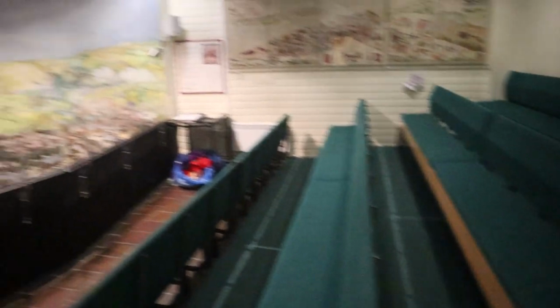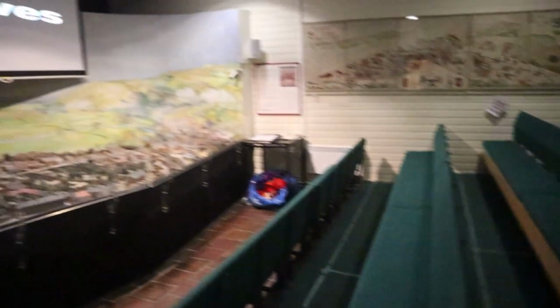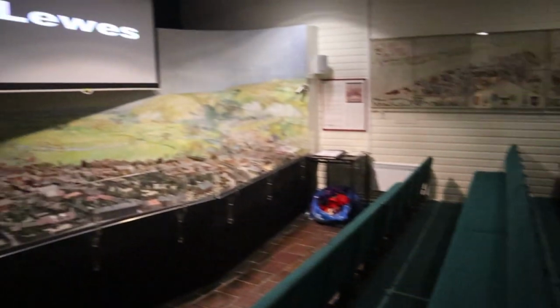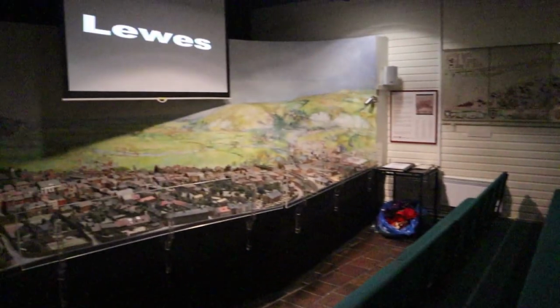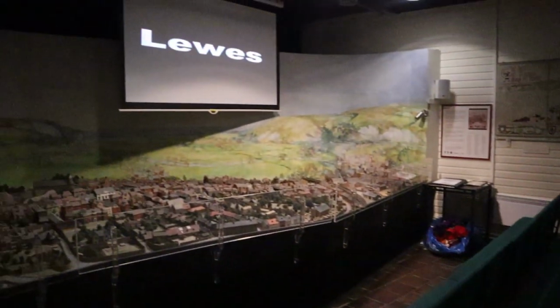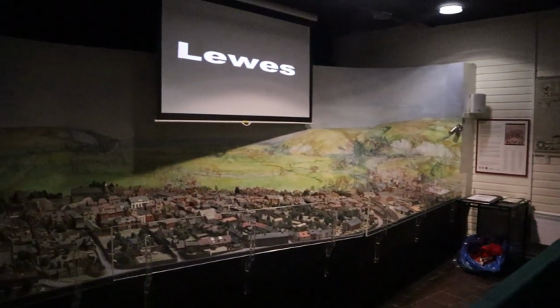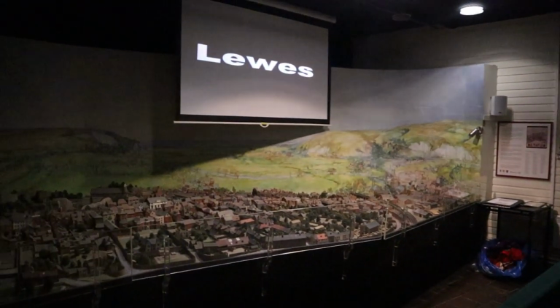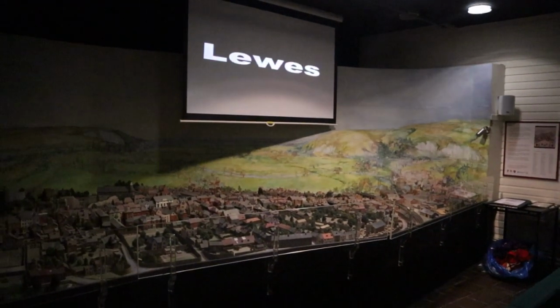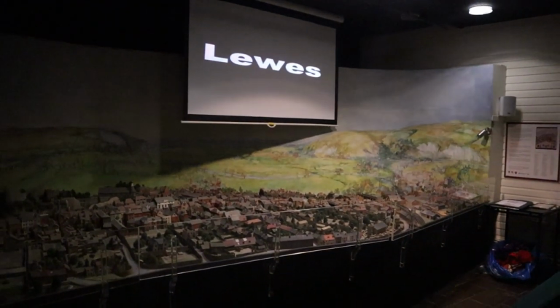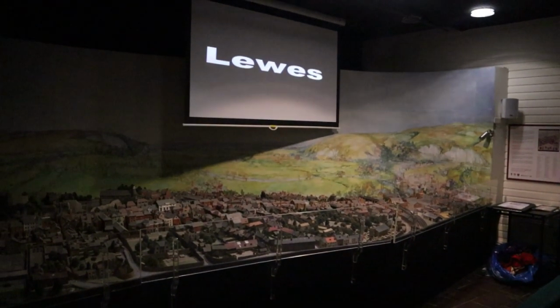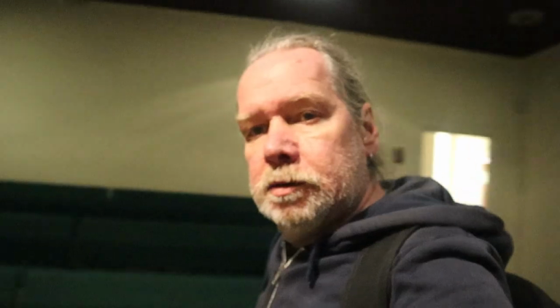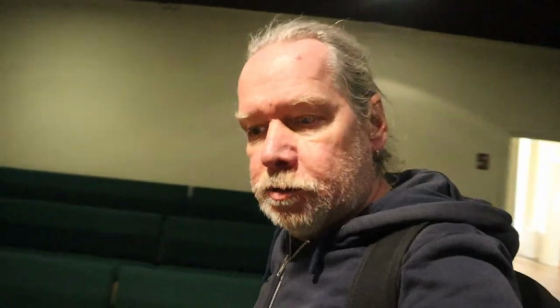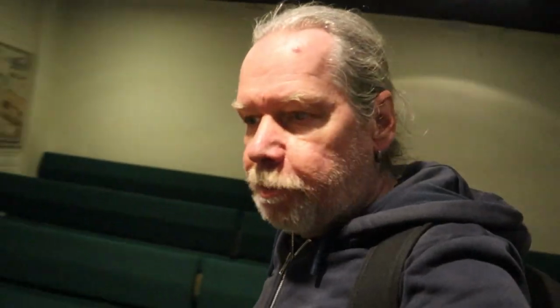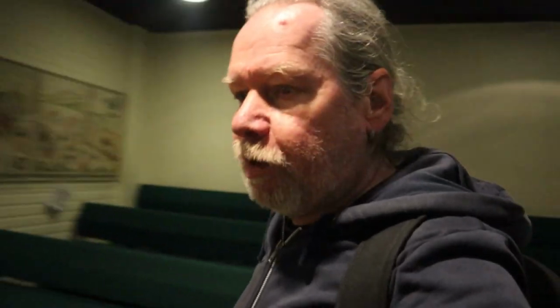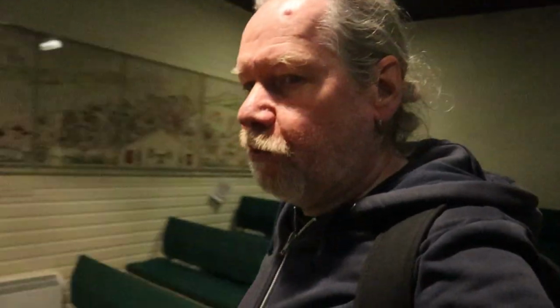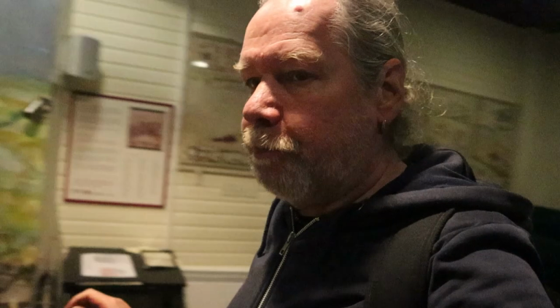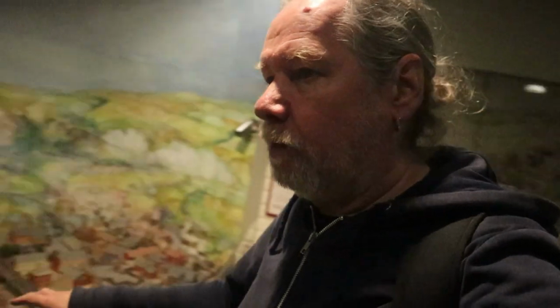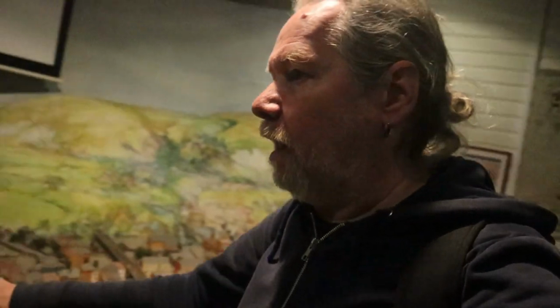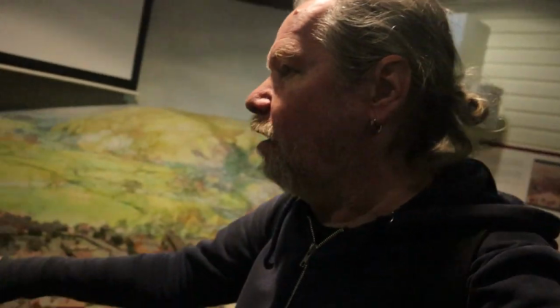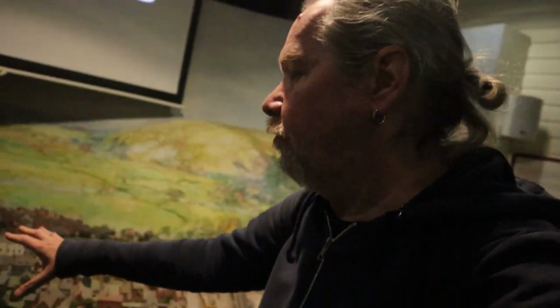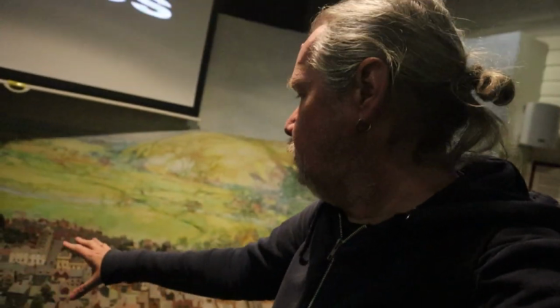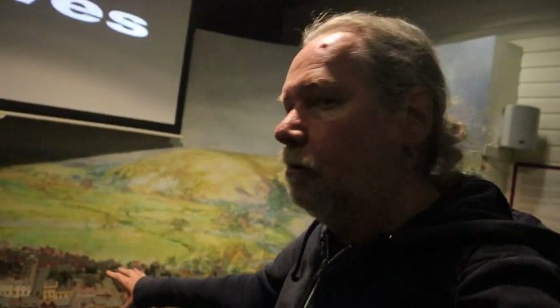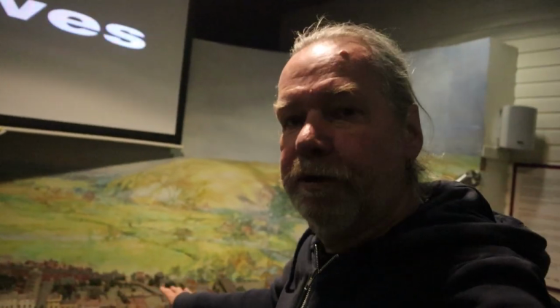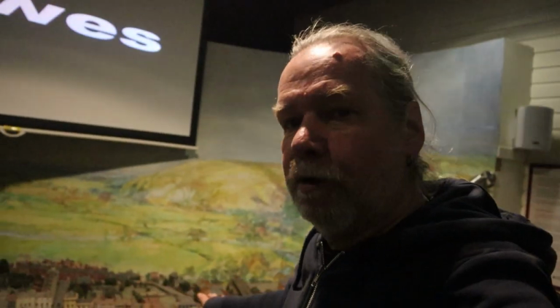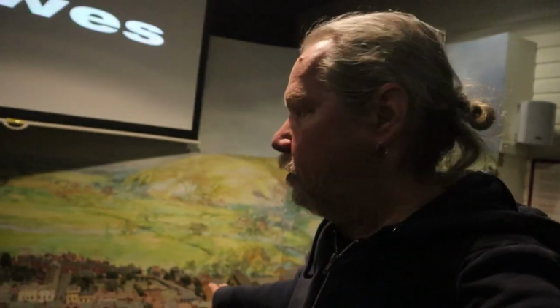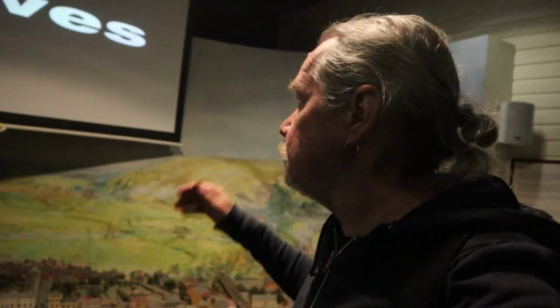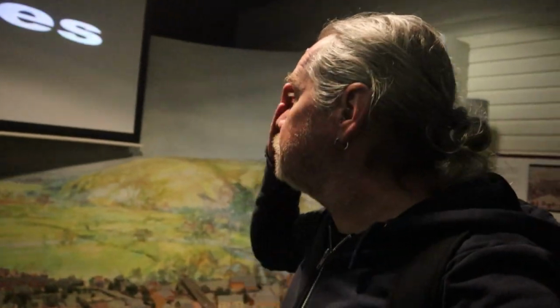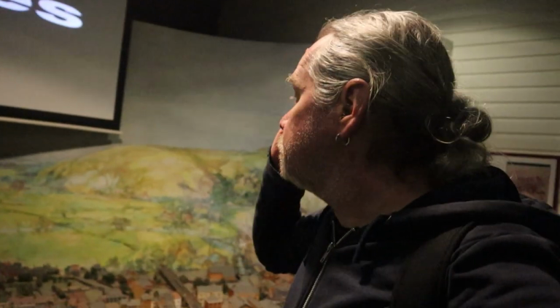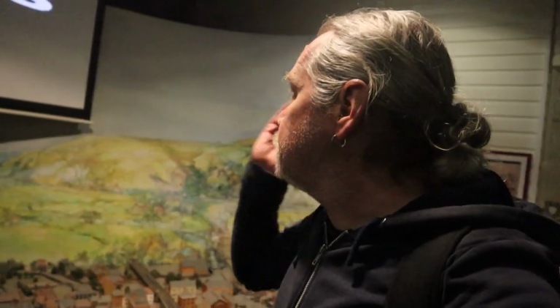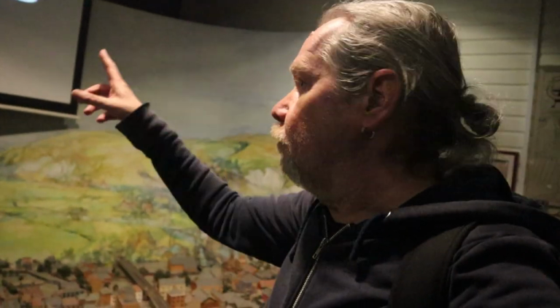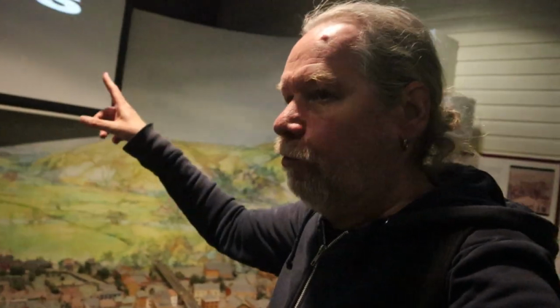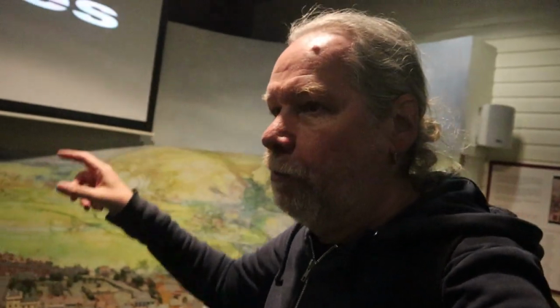So we're in the Barbican Museum - a layout of Lewes town and a little short film.